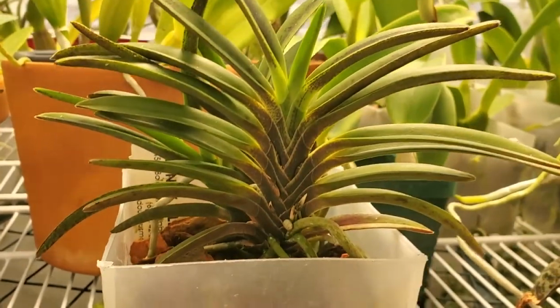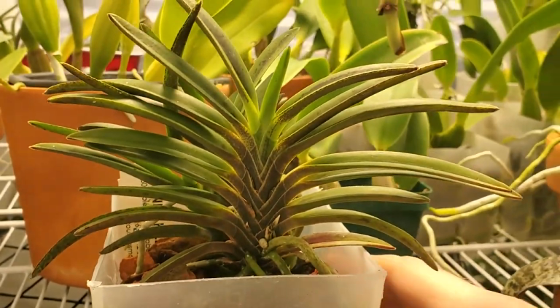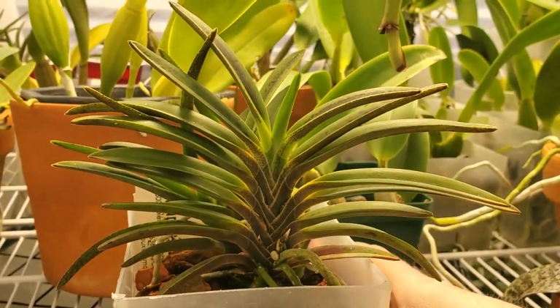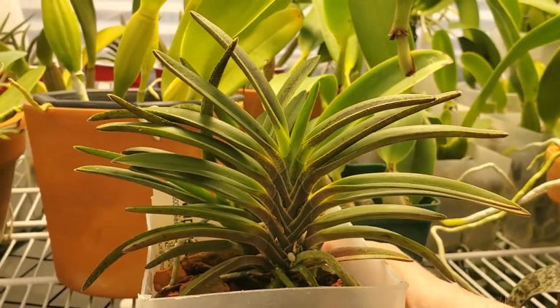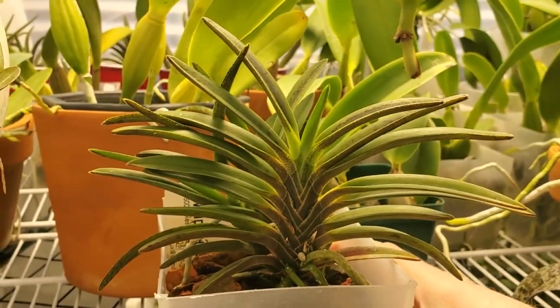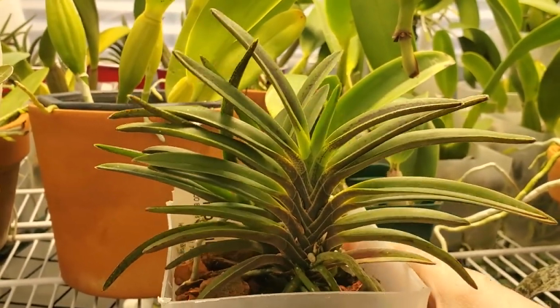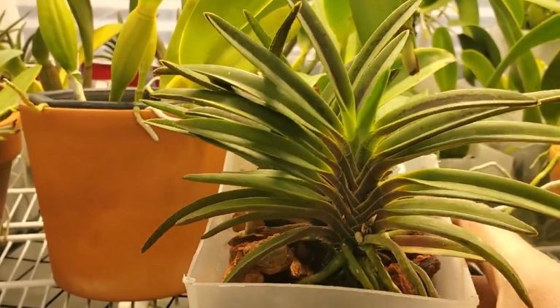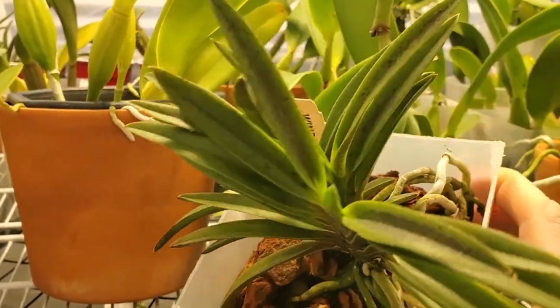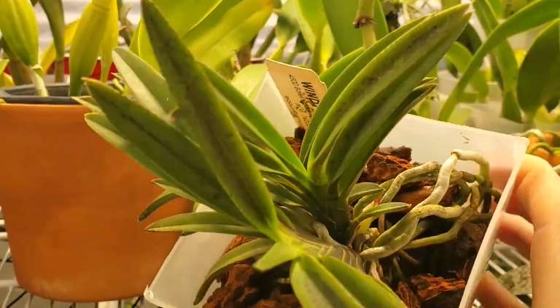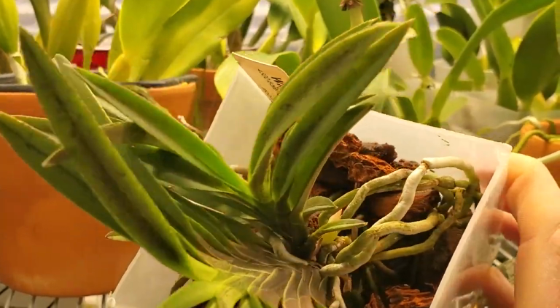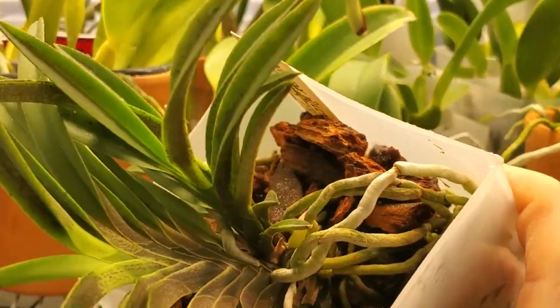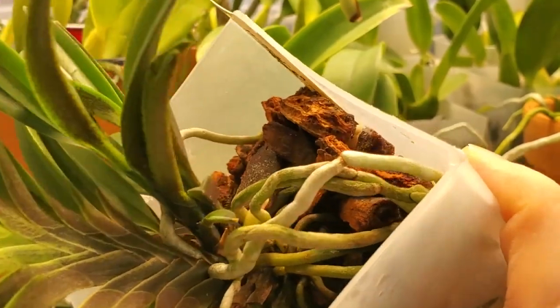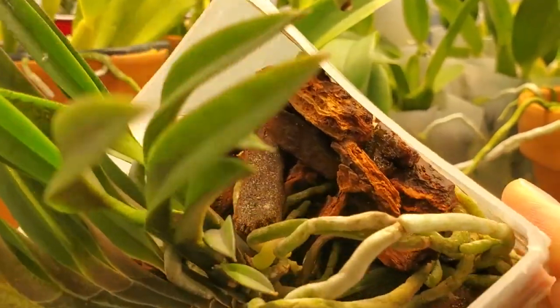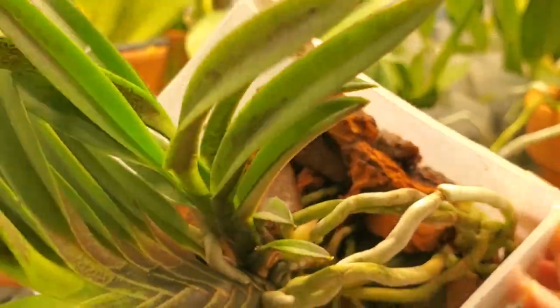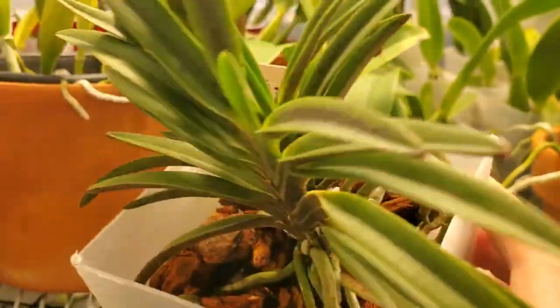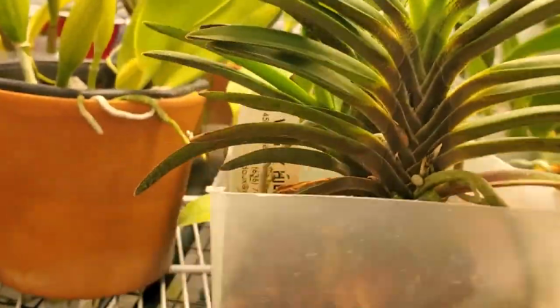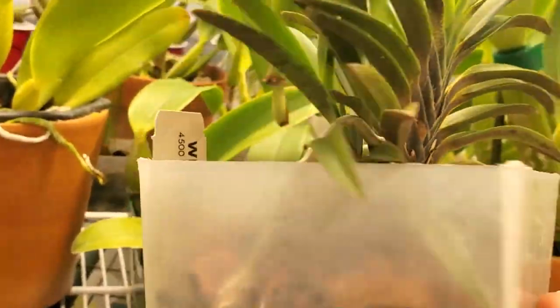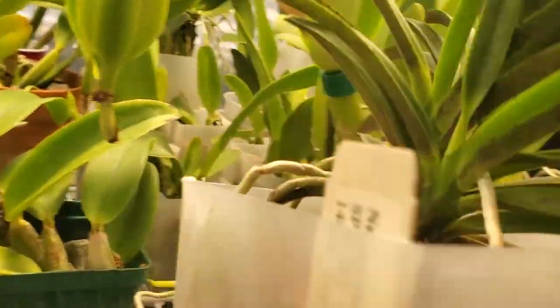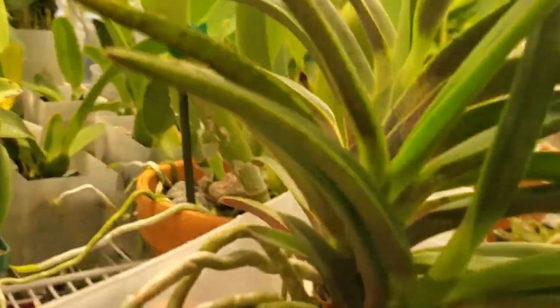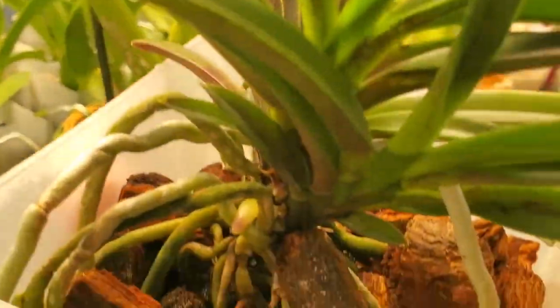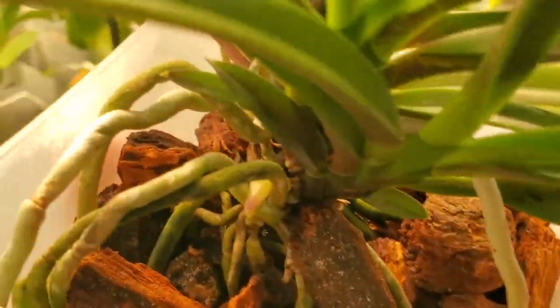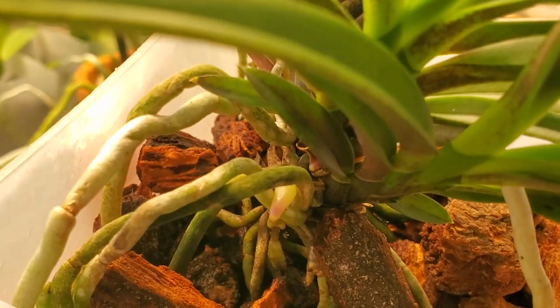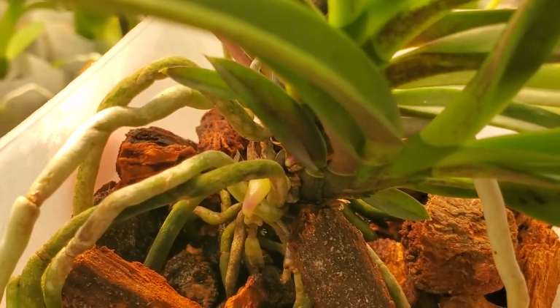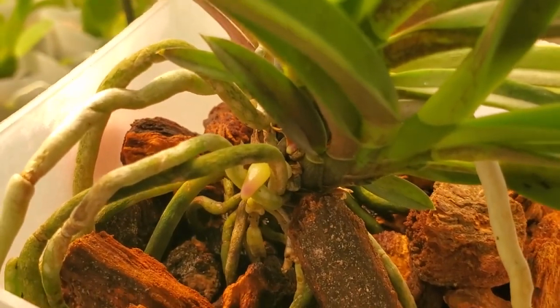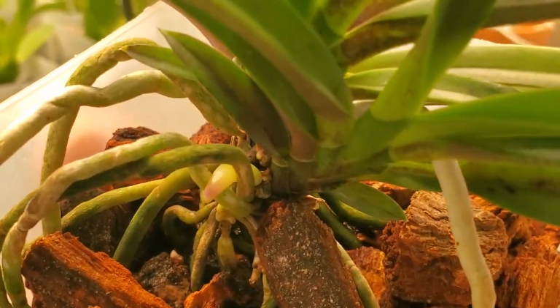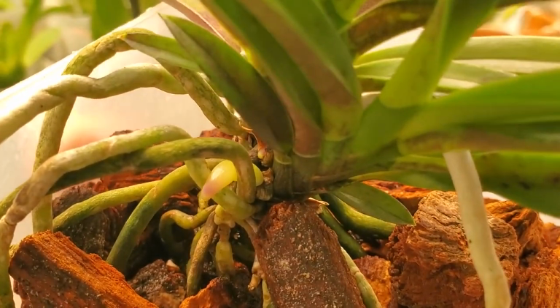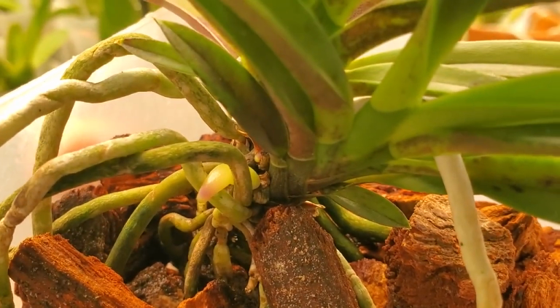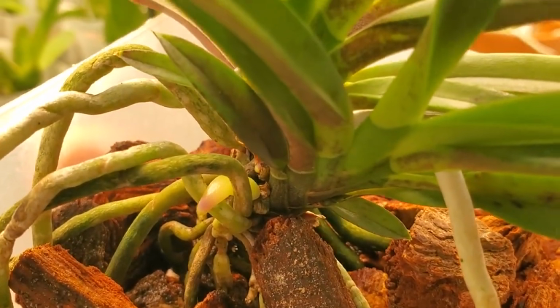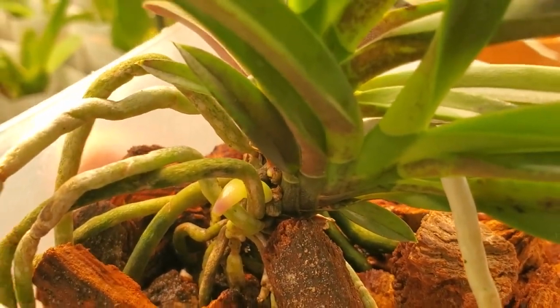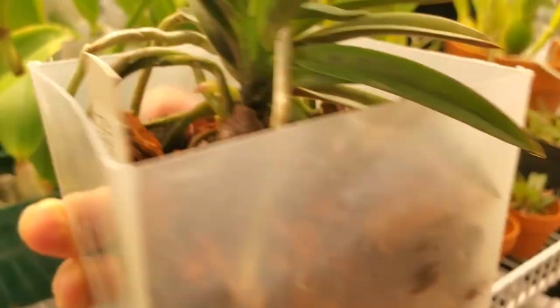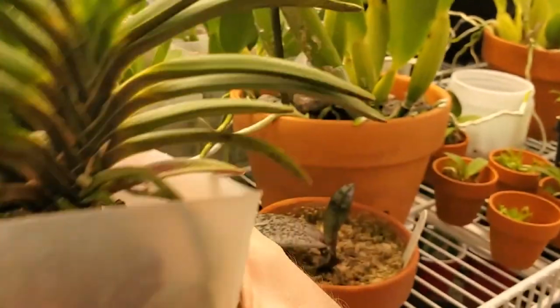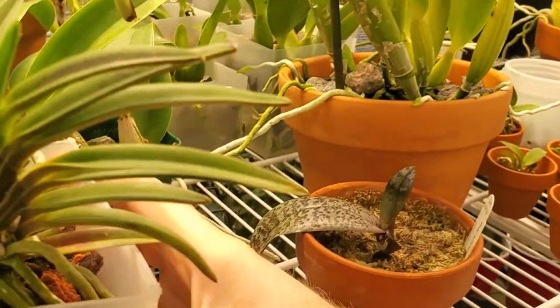Here's my Vanda Falcata, the one I'm going to keep — the one I took divisions off of. You can see it's got a nice big beautiful juicy root coming off there, a couple of them actually. Always happy to see that.